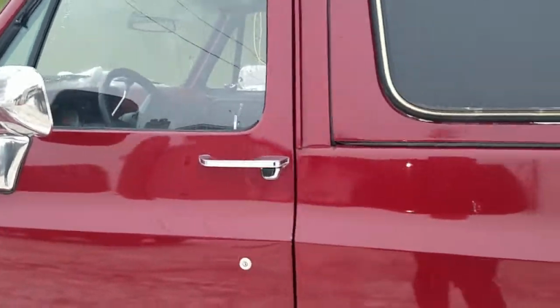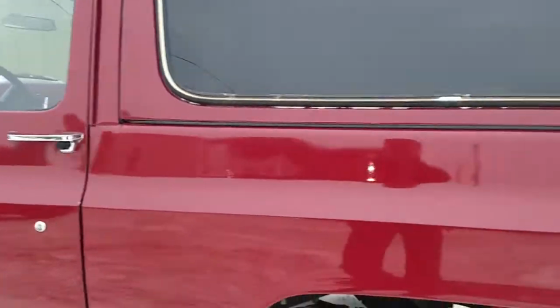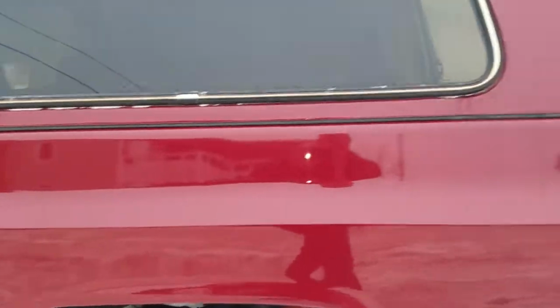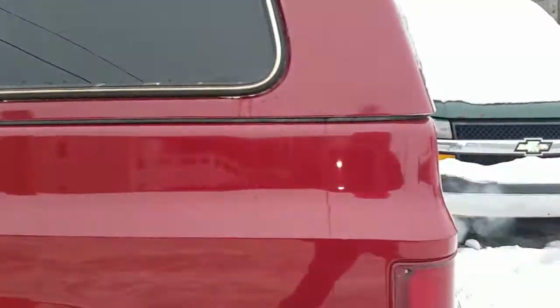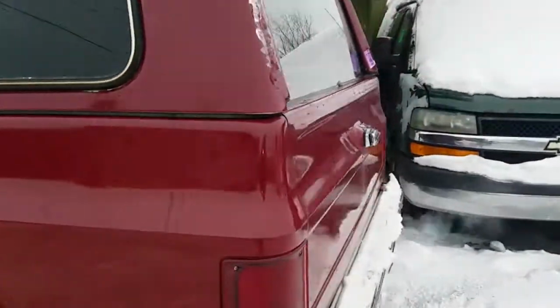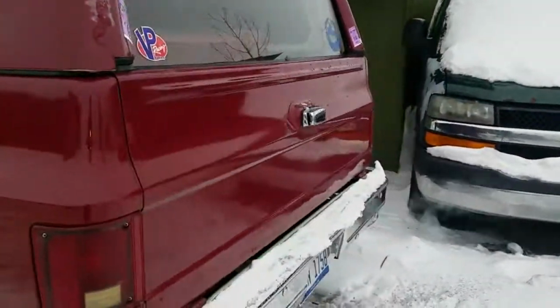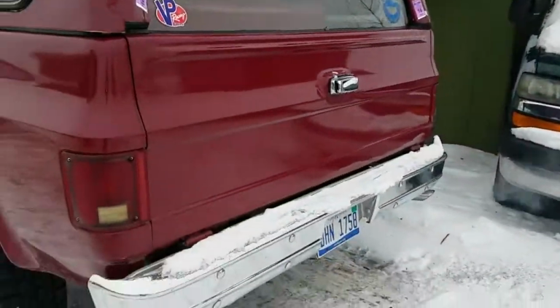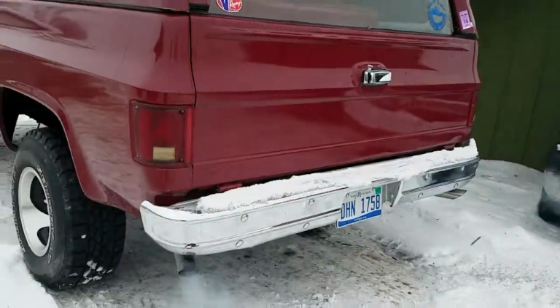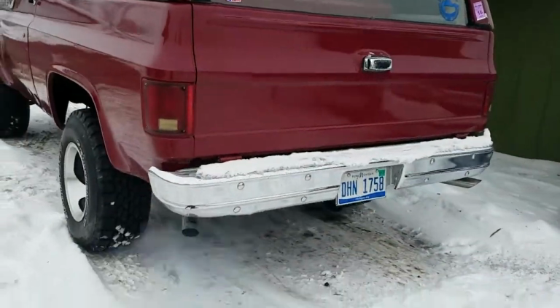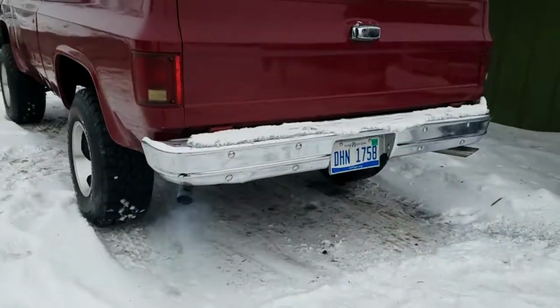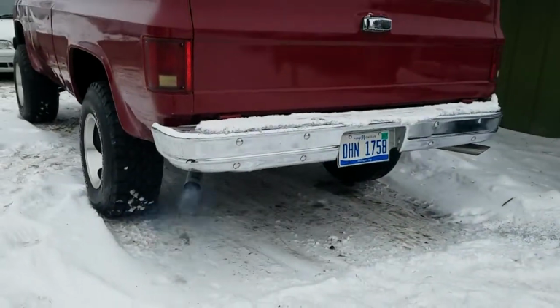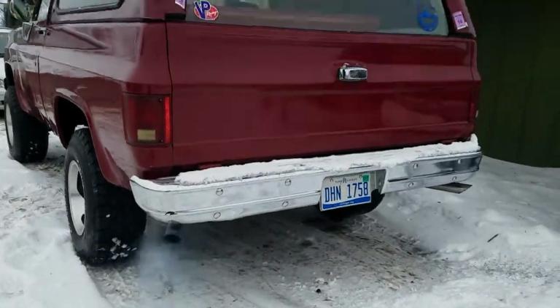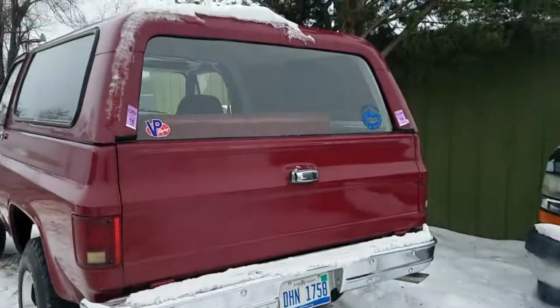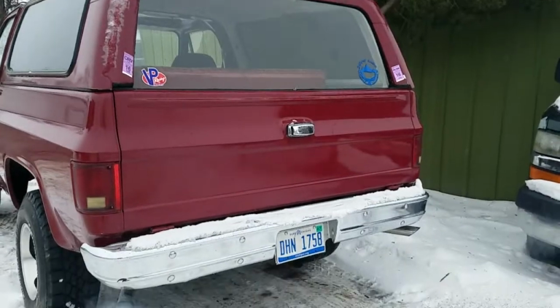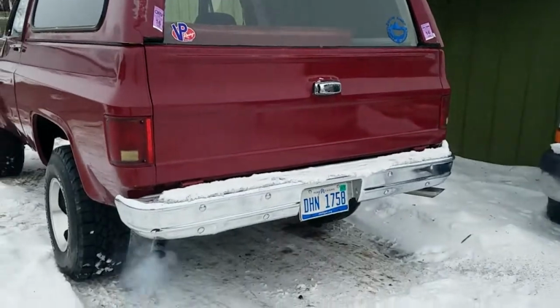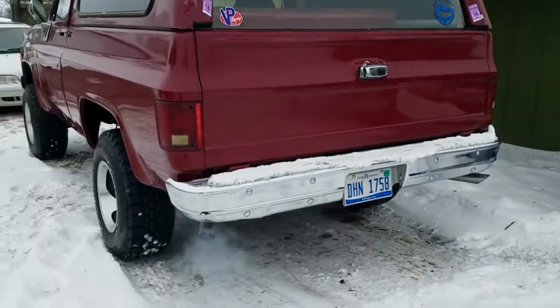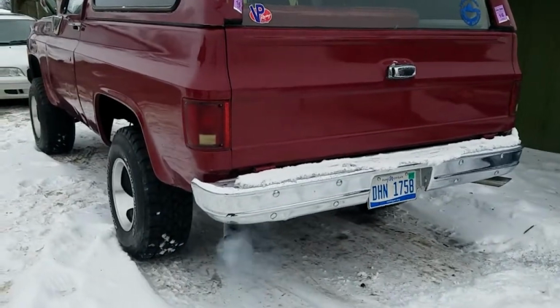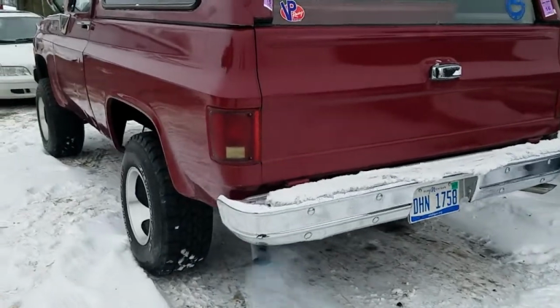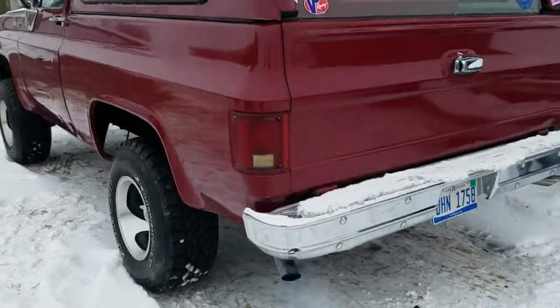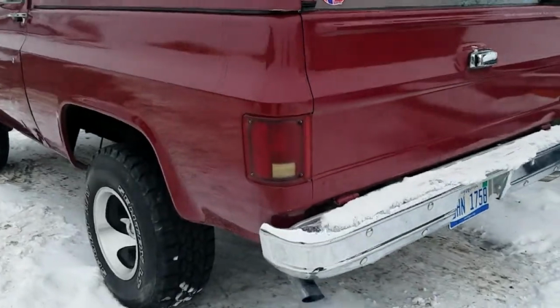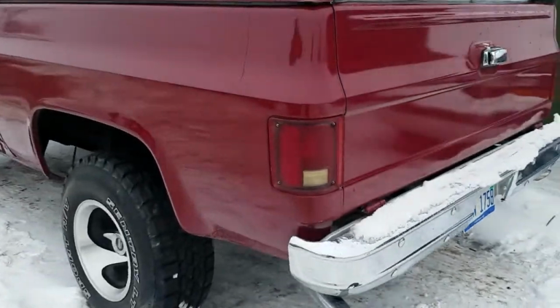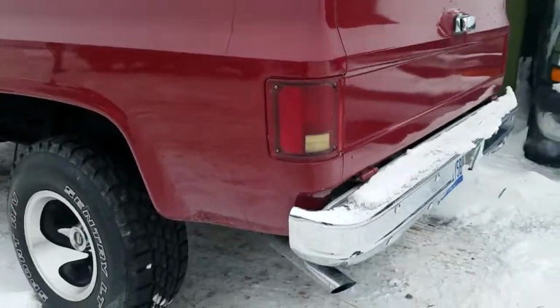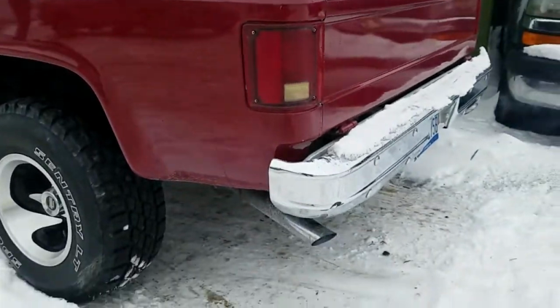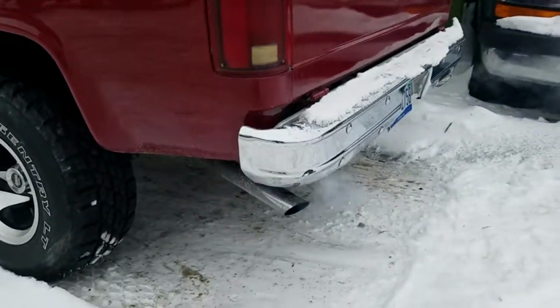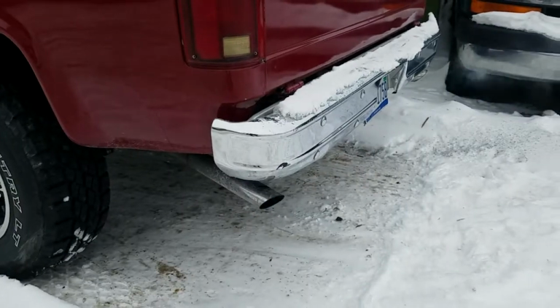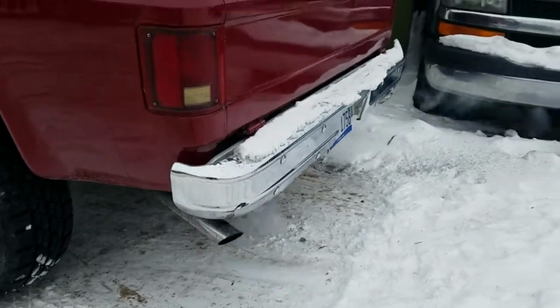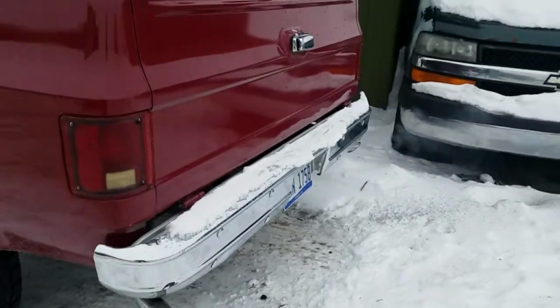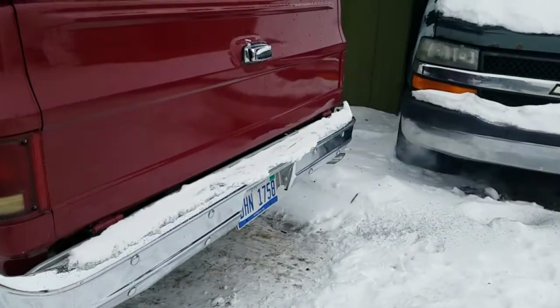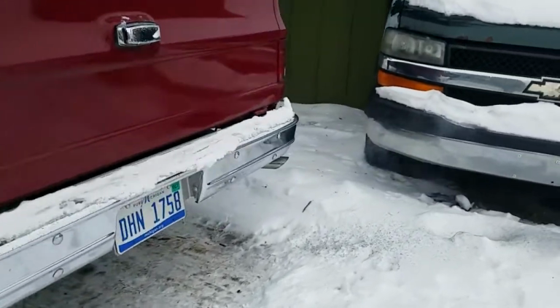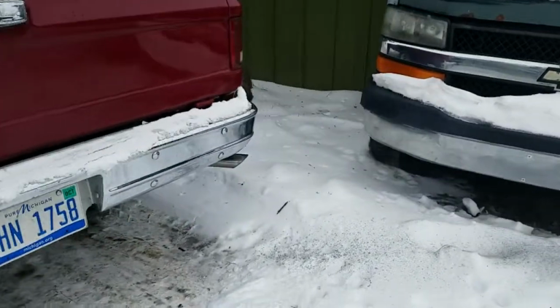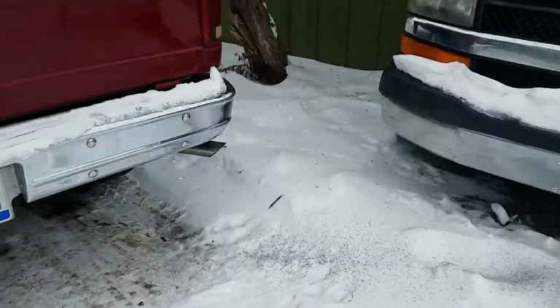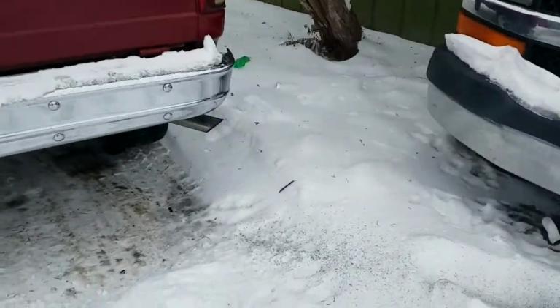Exhaust has a little bit of a leak but nothing substantial. The truck started up nice and cold — a little bit of lifter chatter for about two seconds, but it's pretty cold out today. It's not puffing any blue or black smoke, just a little bit of condensation.